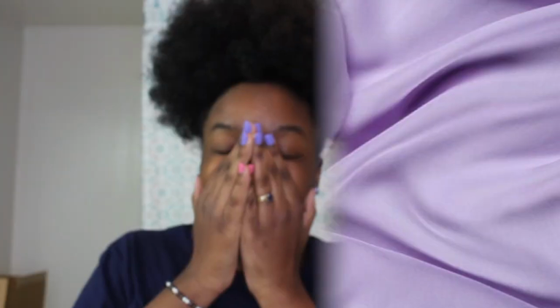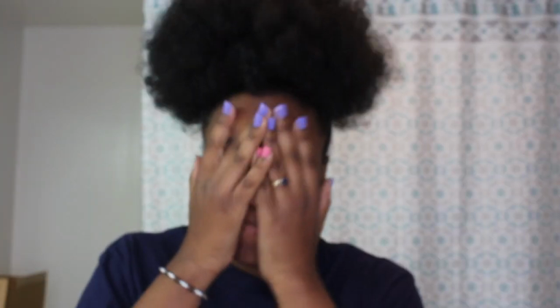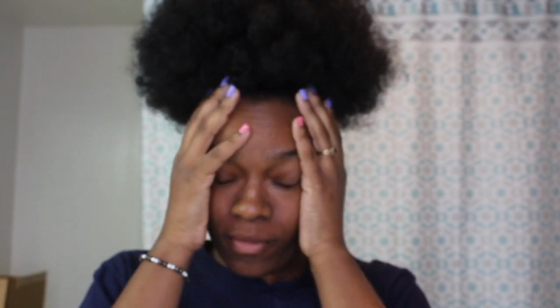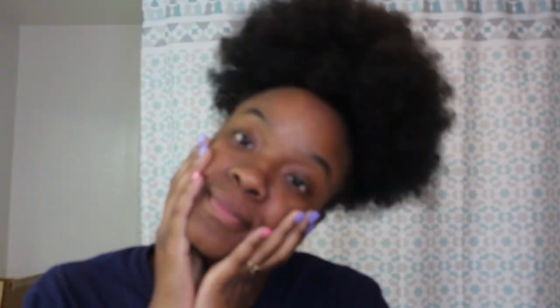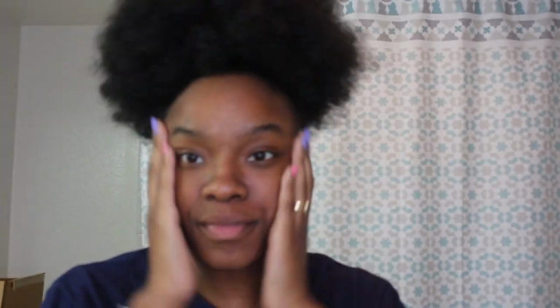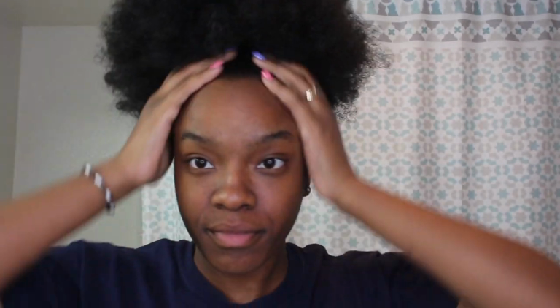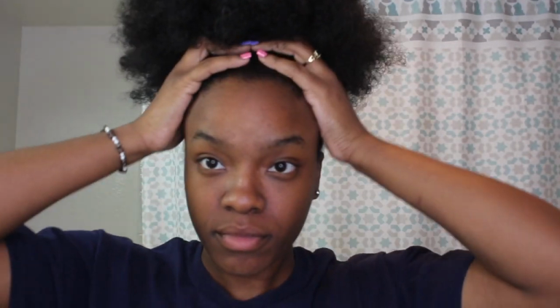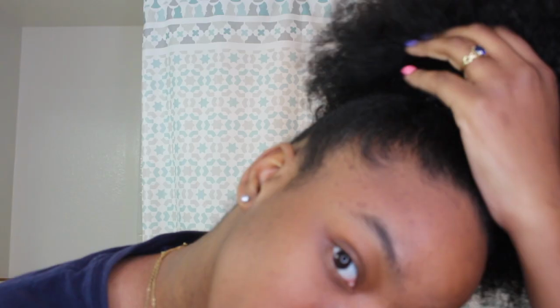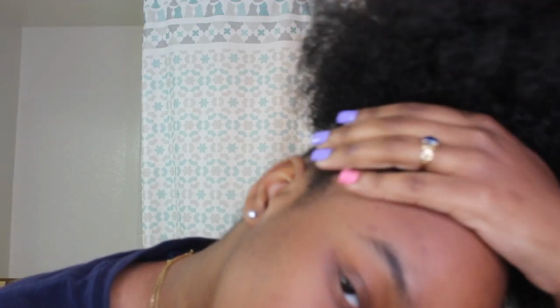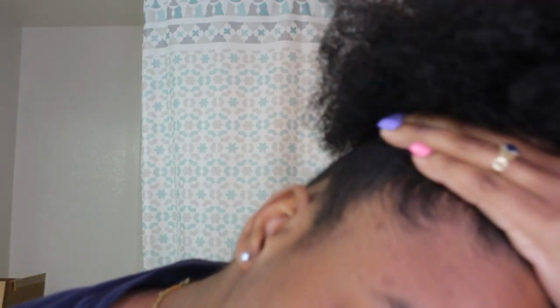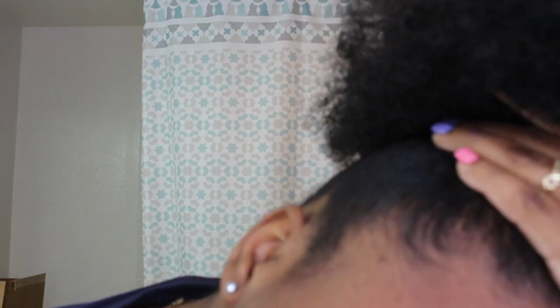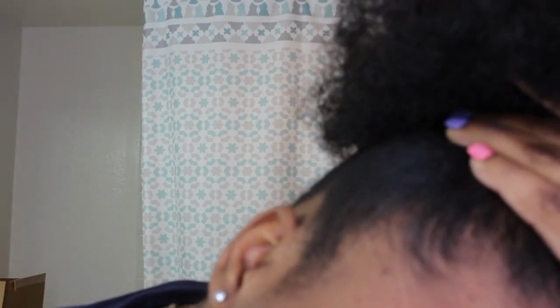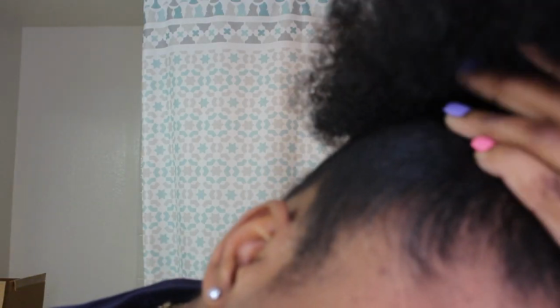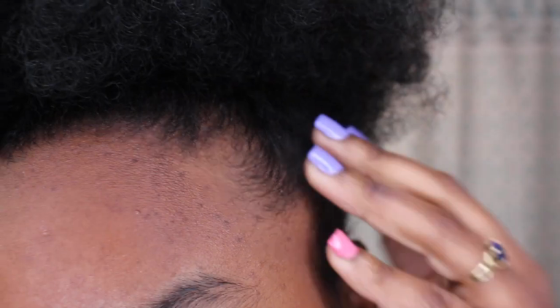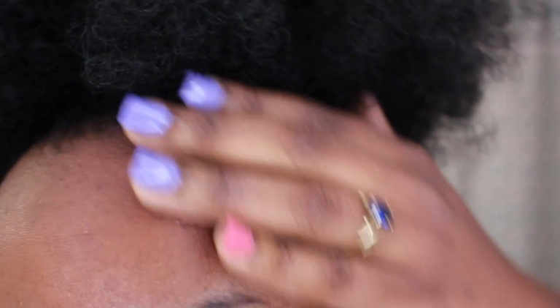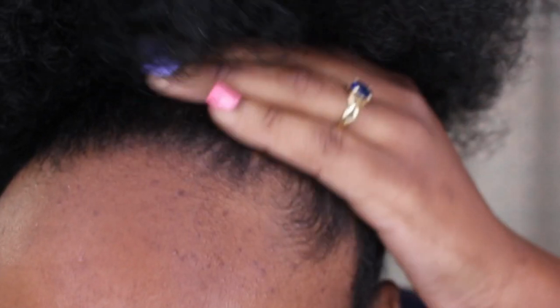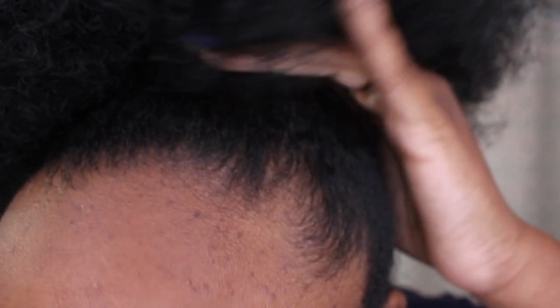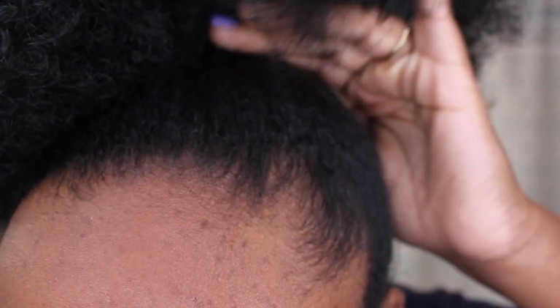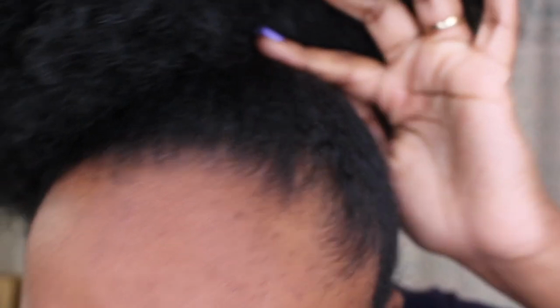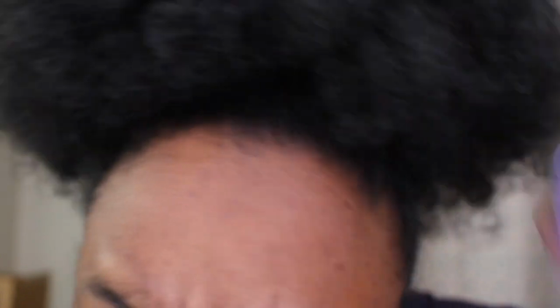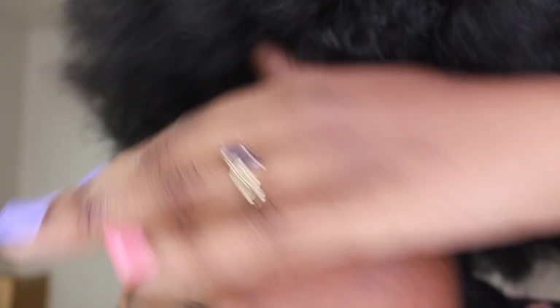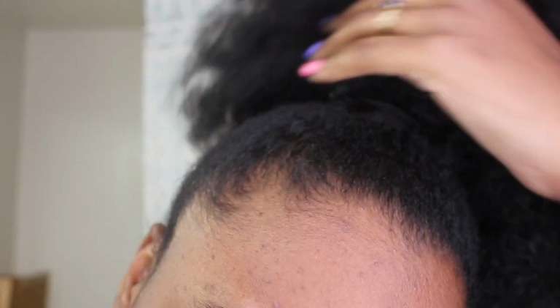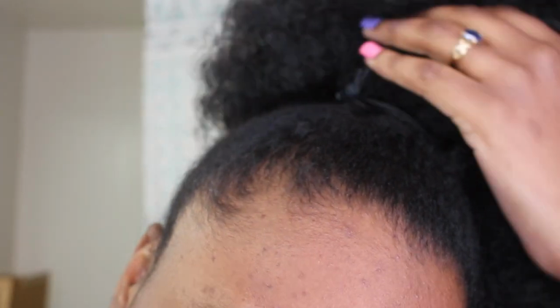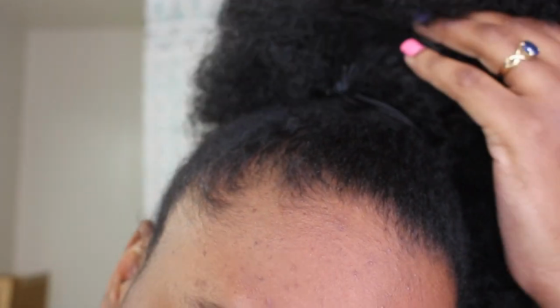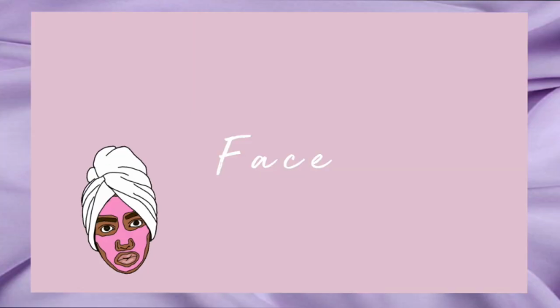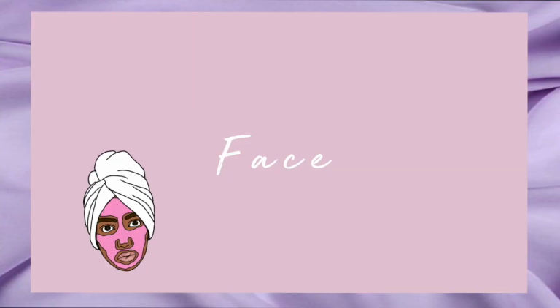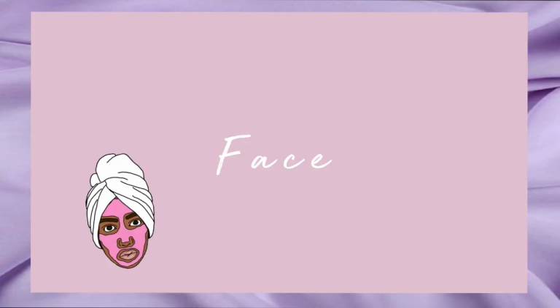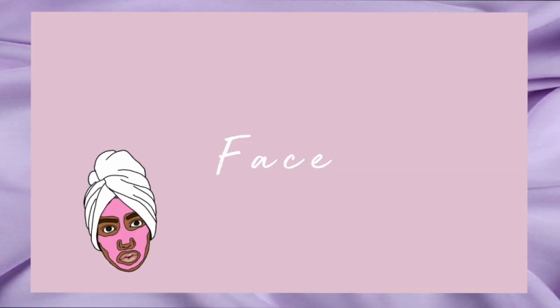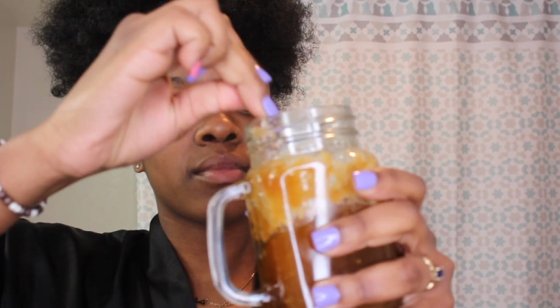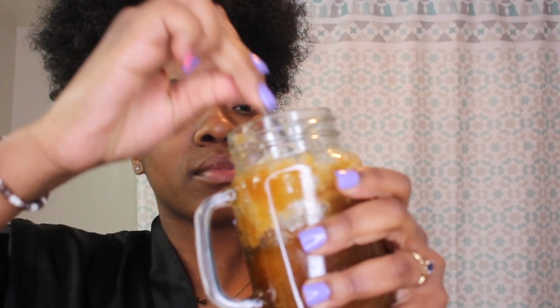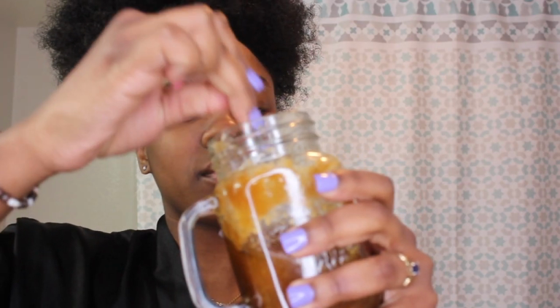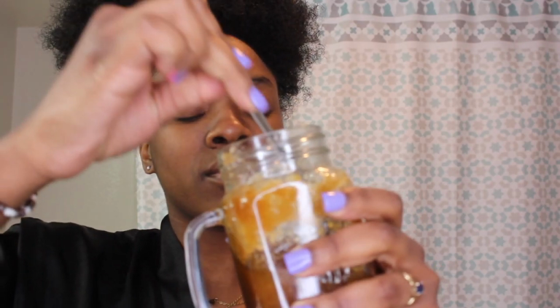Hey guys, welcome back to my channel, and if you're new, welcome to my channel. My name is Mayana, and today we're going to do a pampering session, so let's get started. We're going to start off with this DIY face scrub that I made.